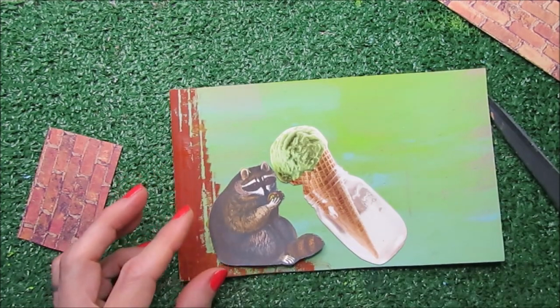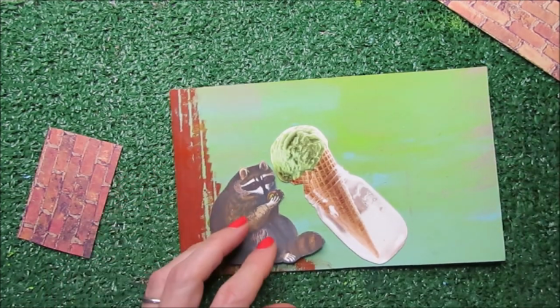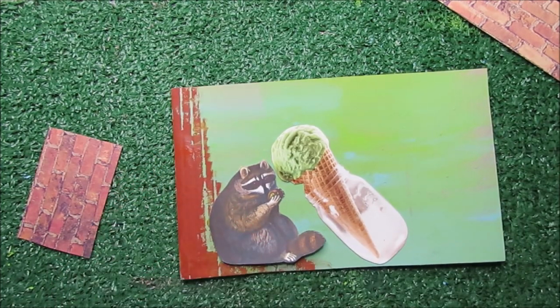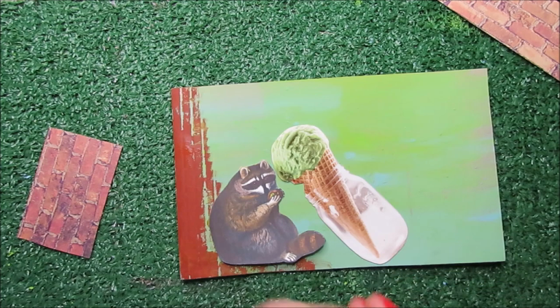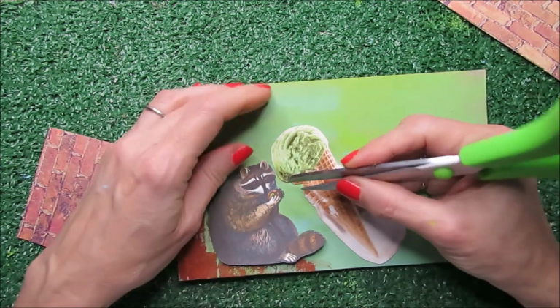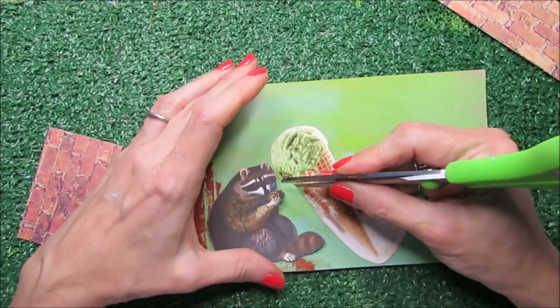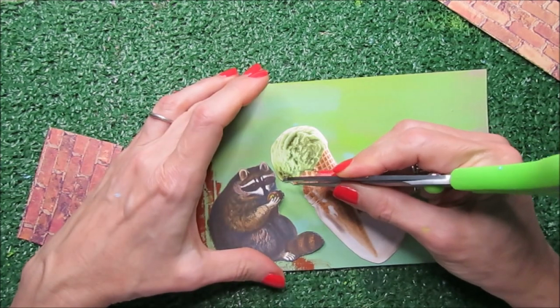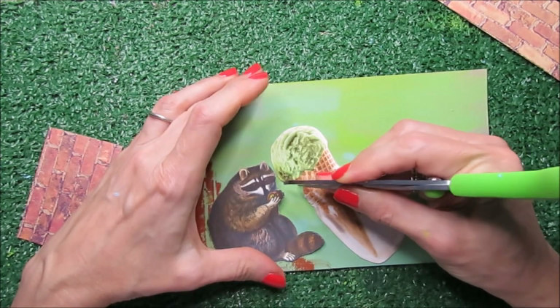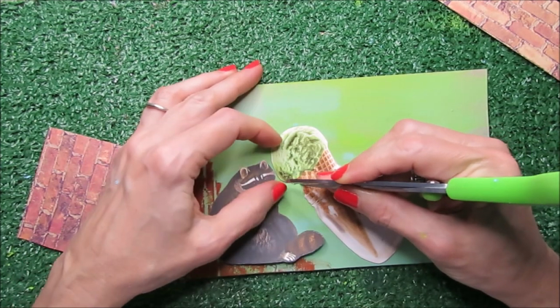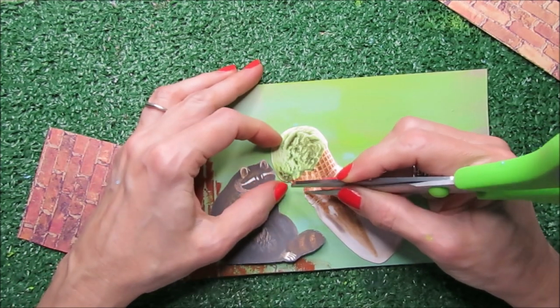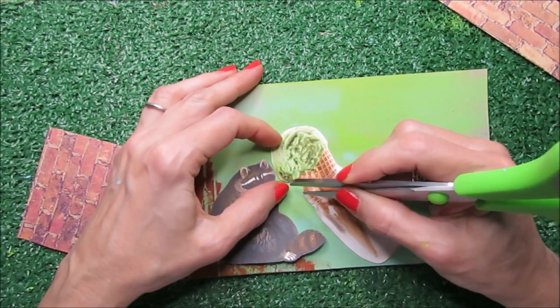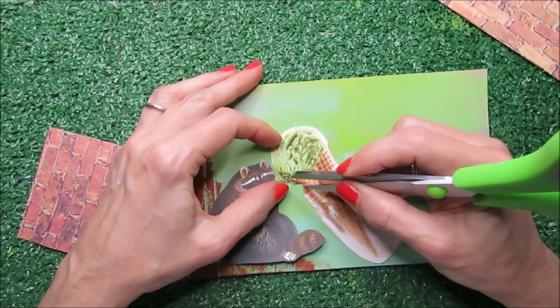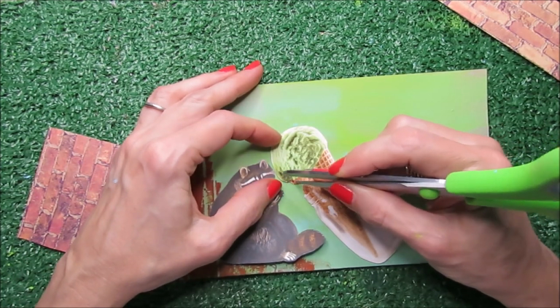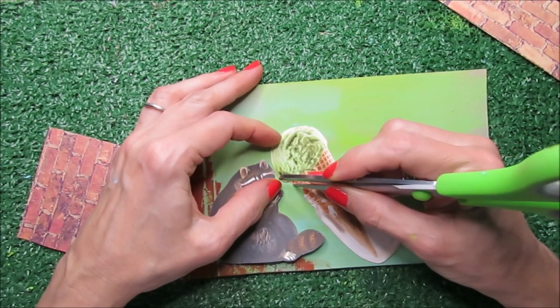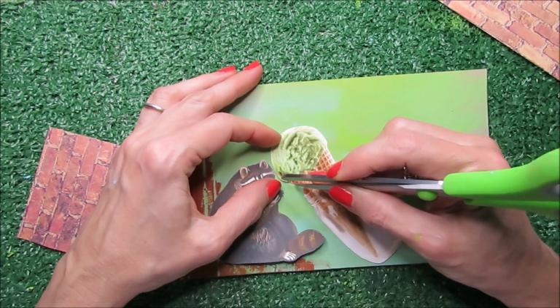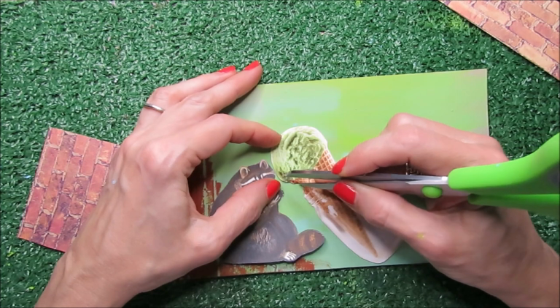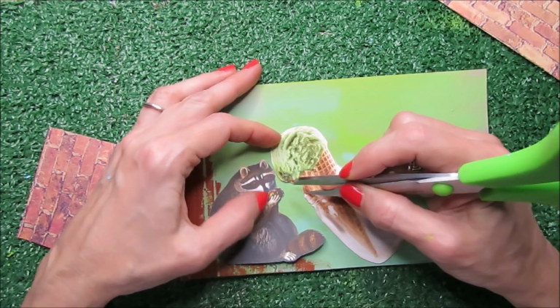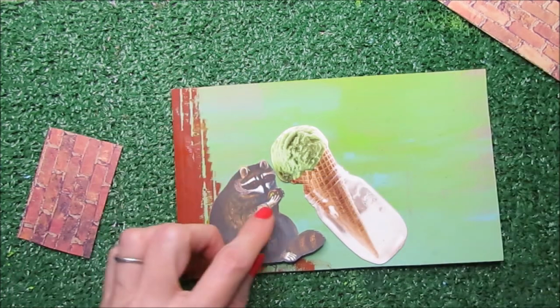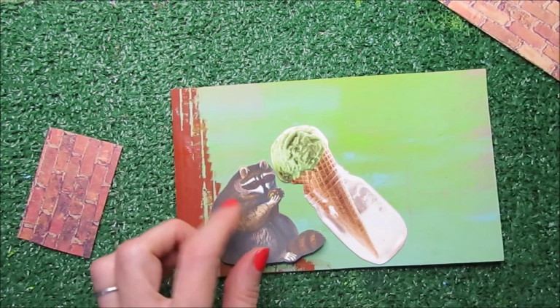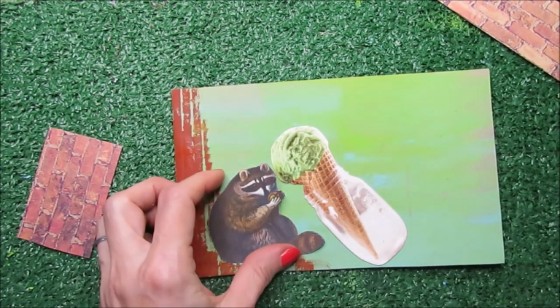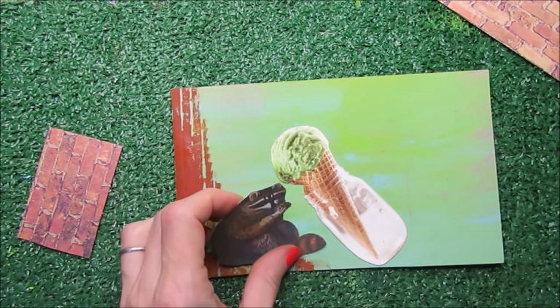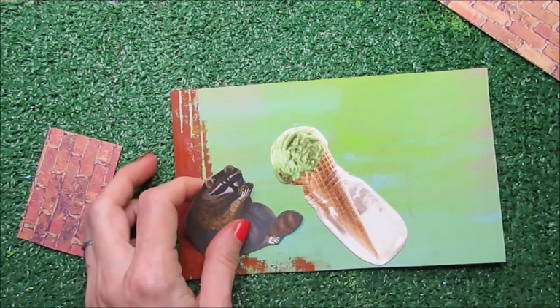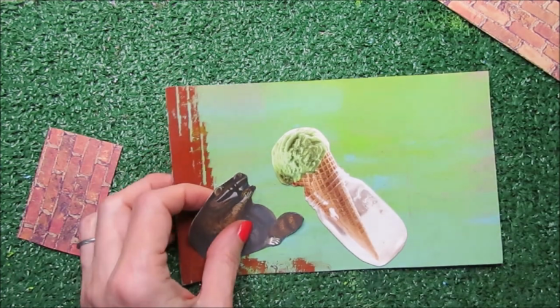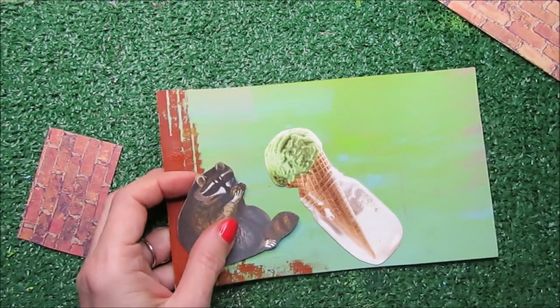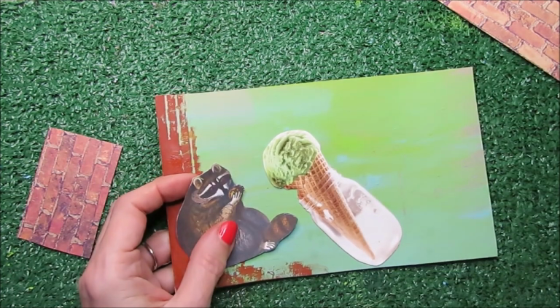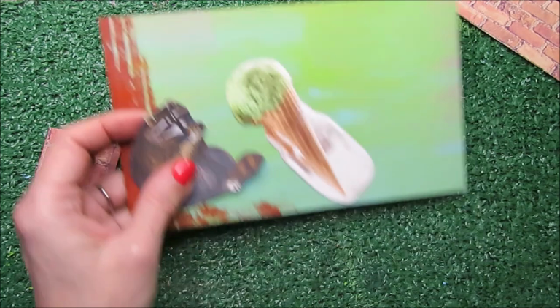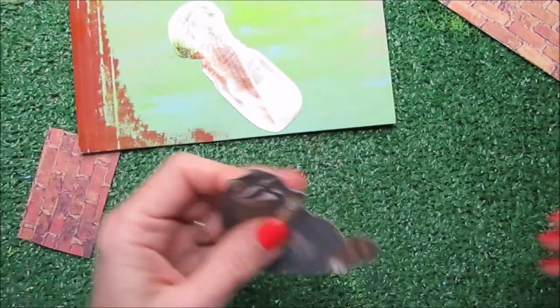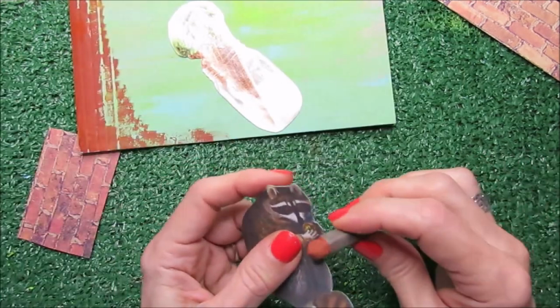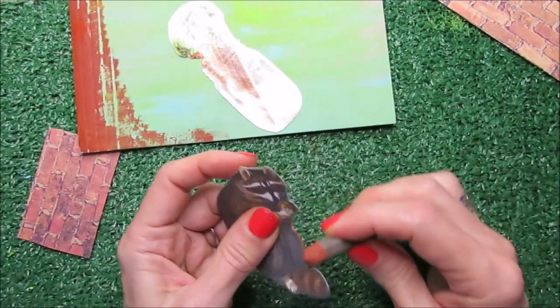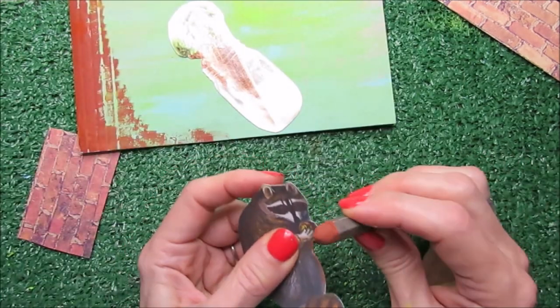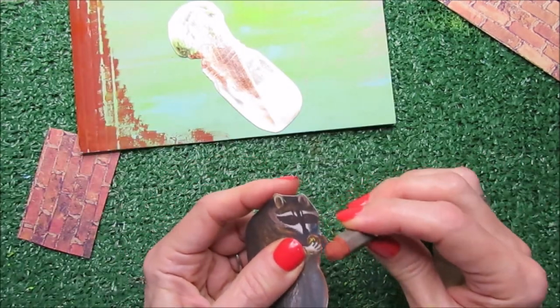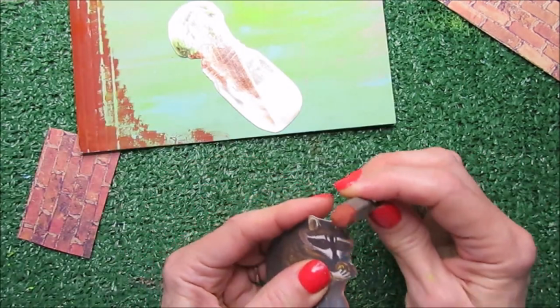I need to distress this a little so it looks like it chewed and munched this part of the border. I also need to give this raccoon the final brown touch.